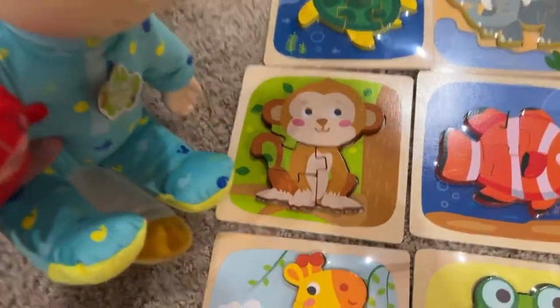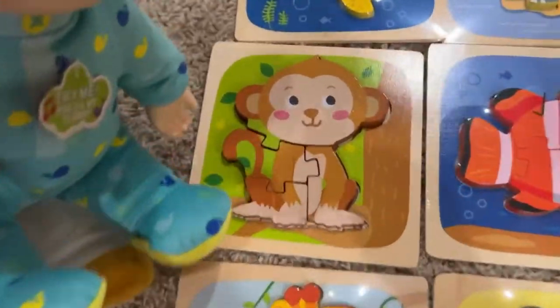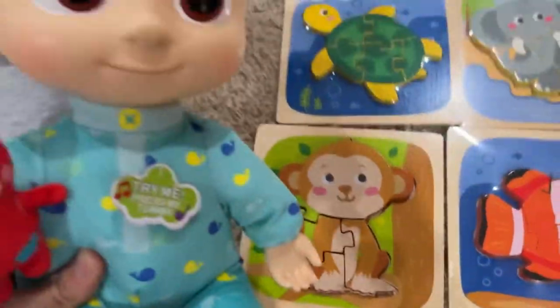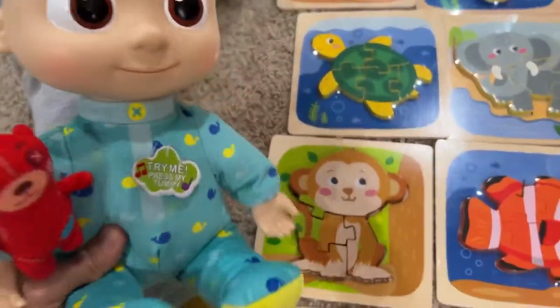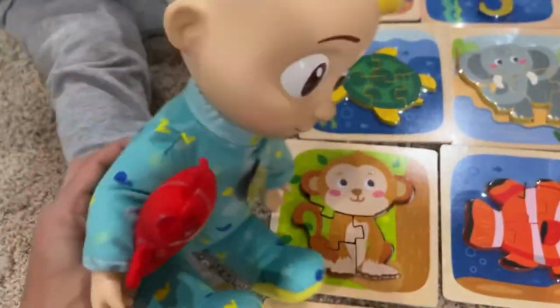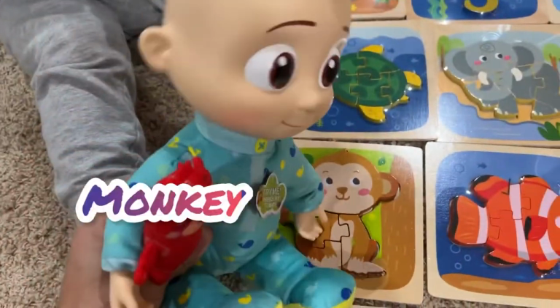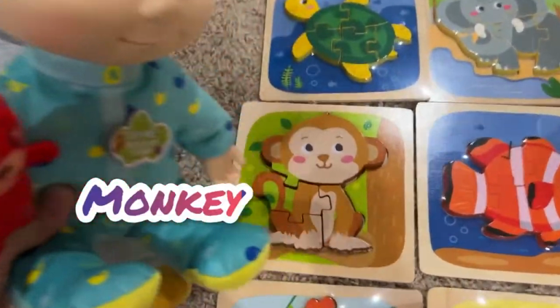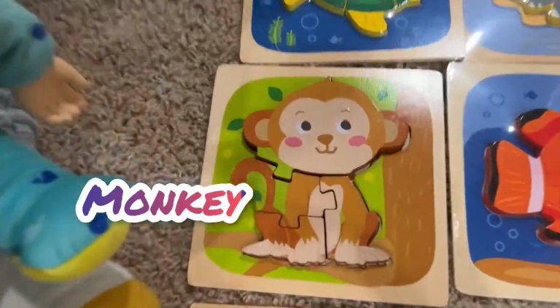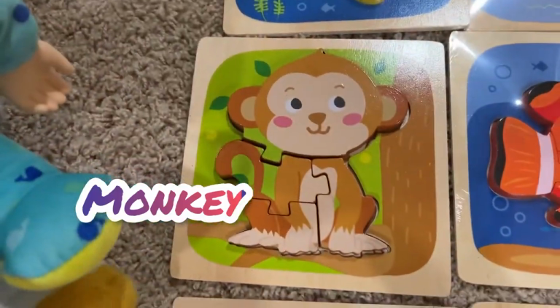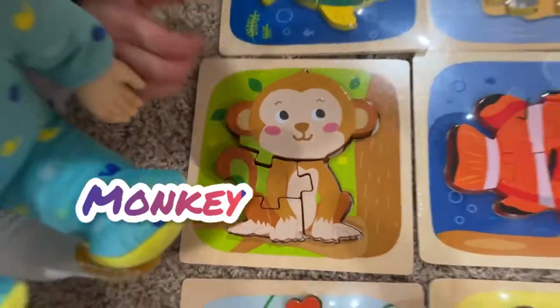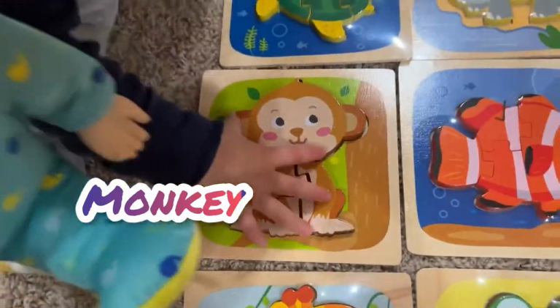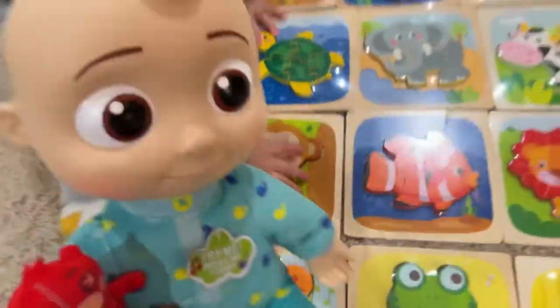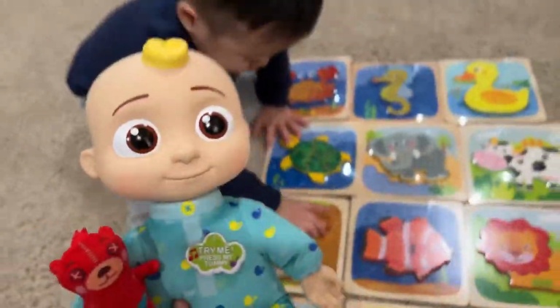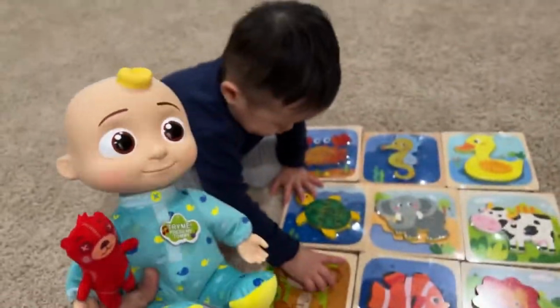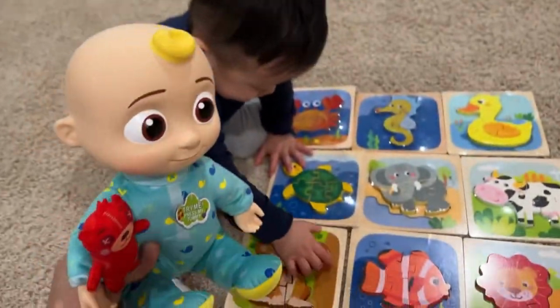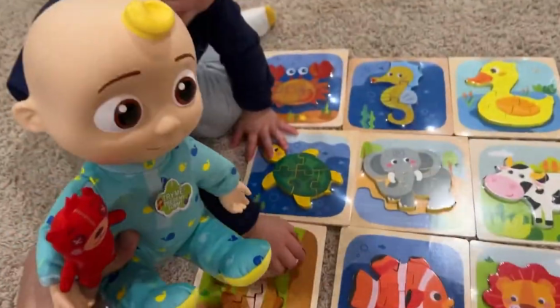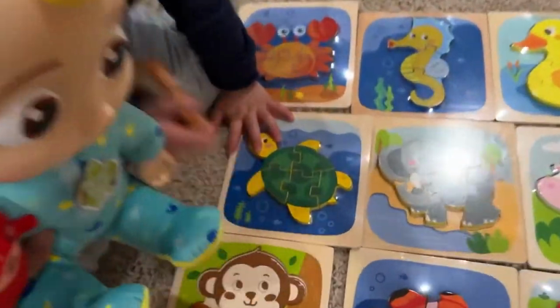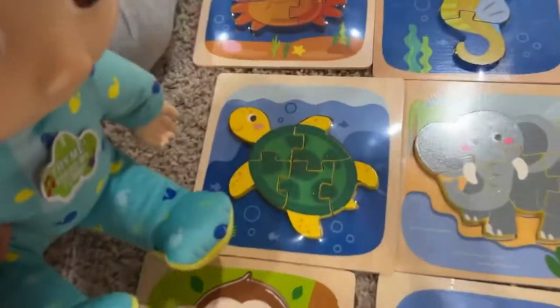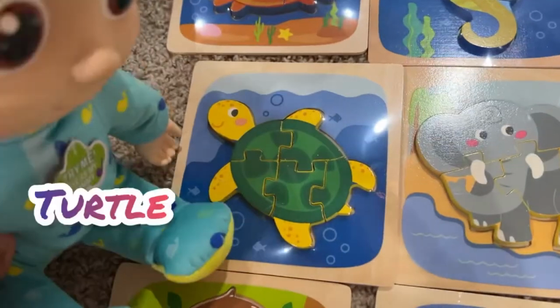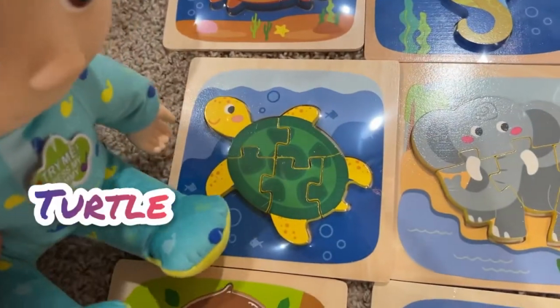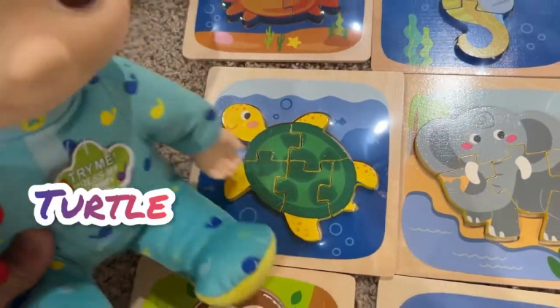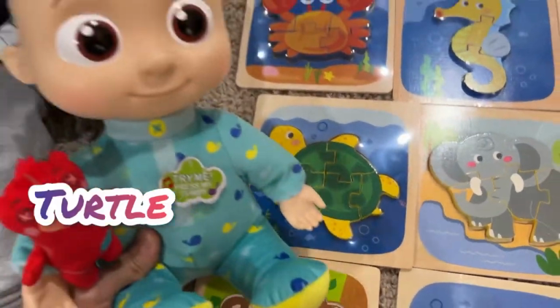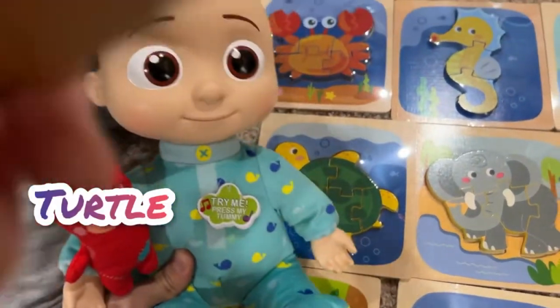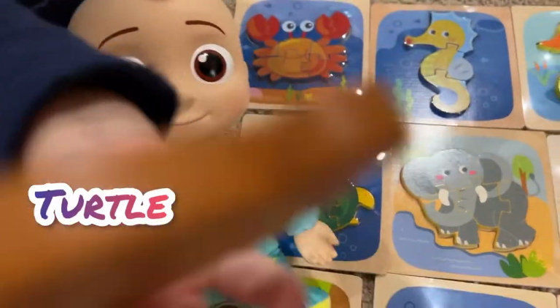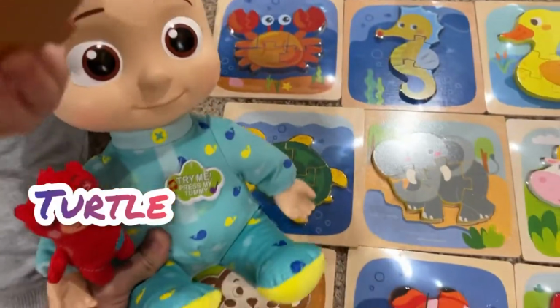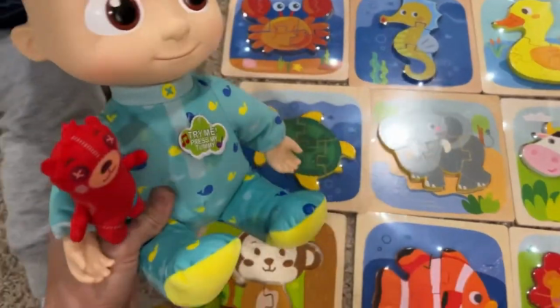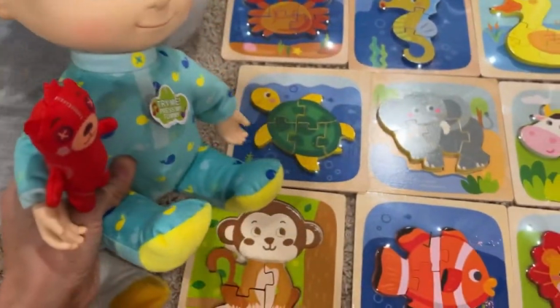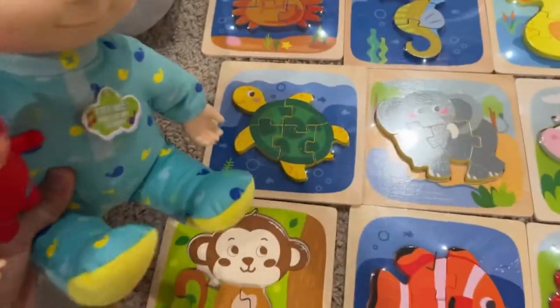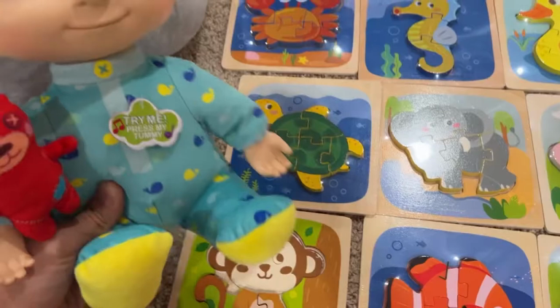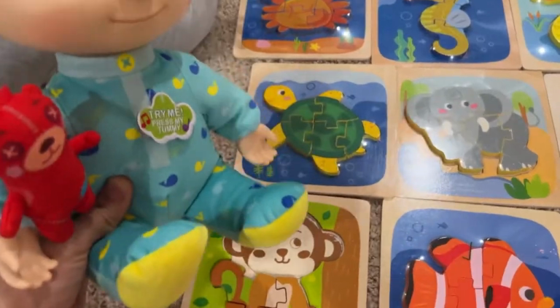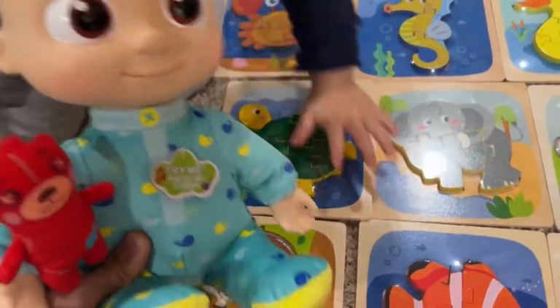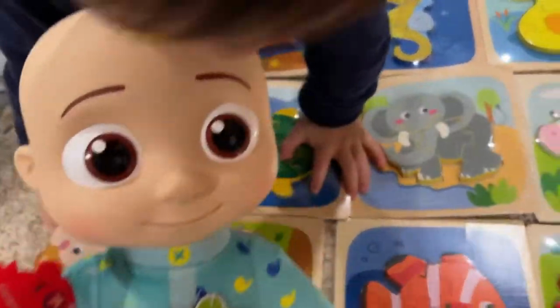Duck. And what is this? Monkey. Yeah, and this one is the turtle. Turtle swim really fast or really slow — they swim slow in the water.